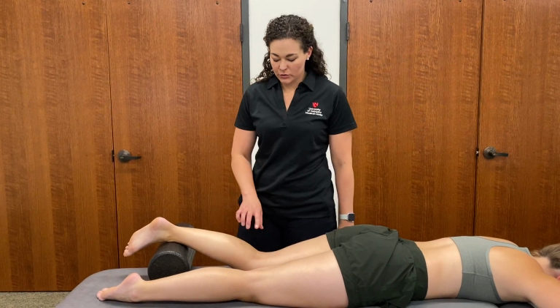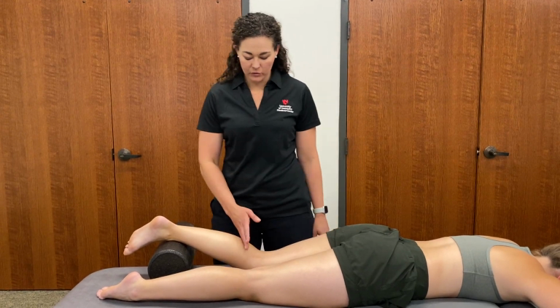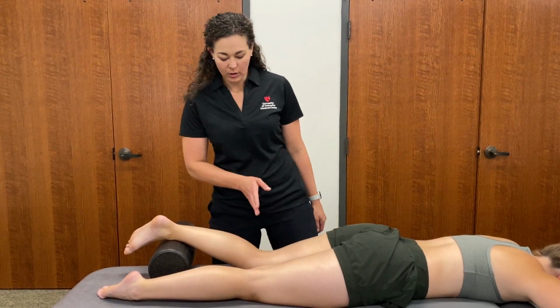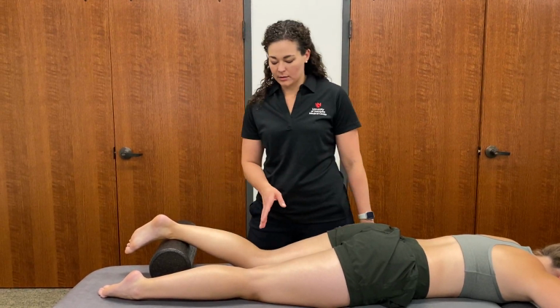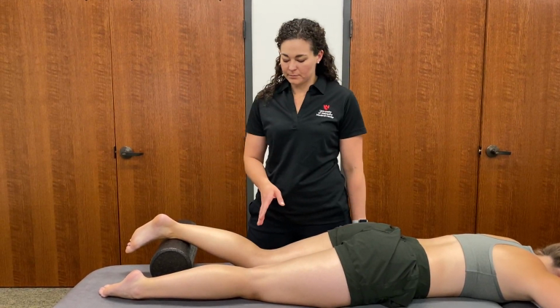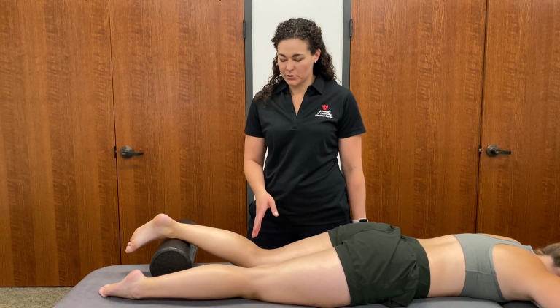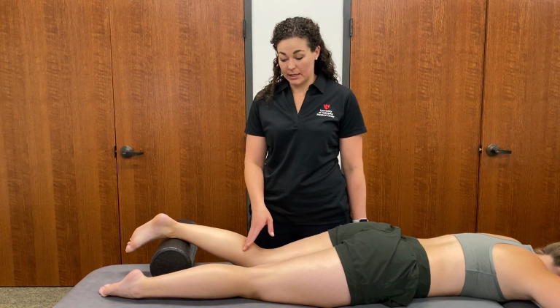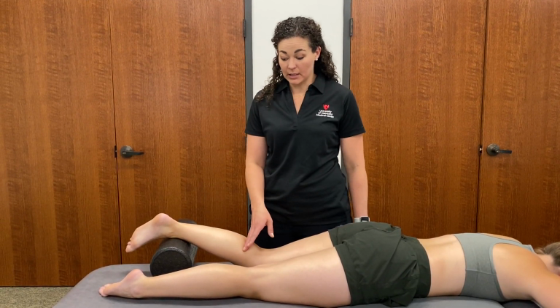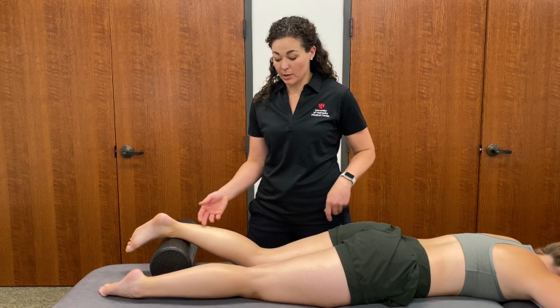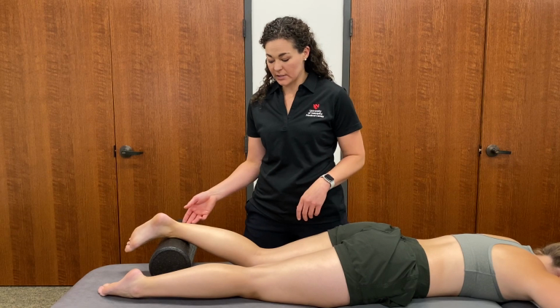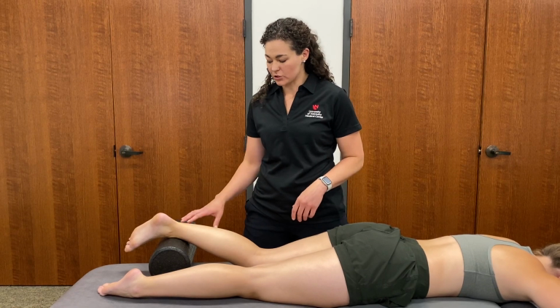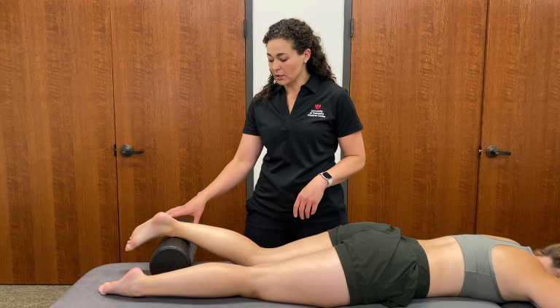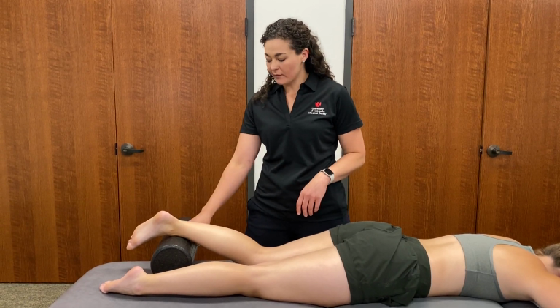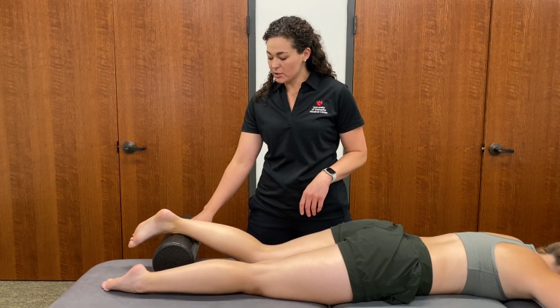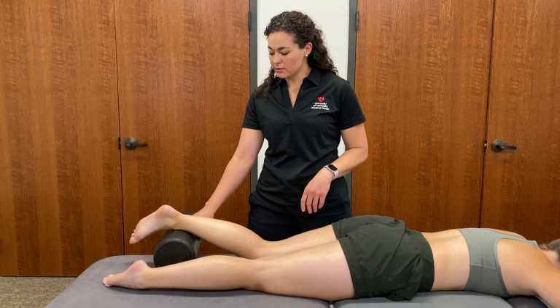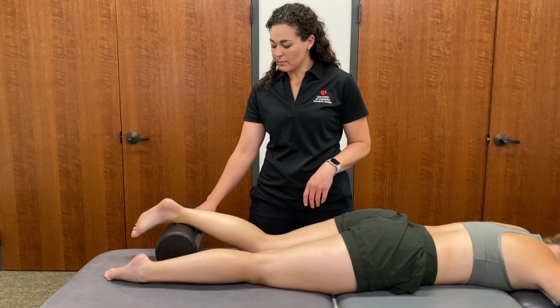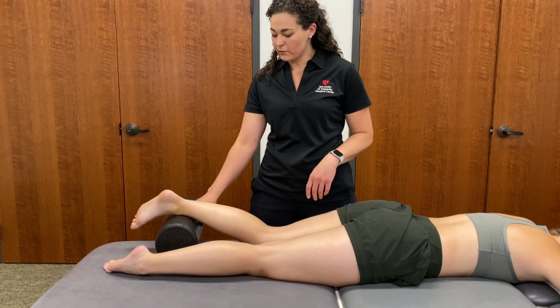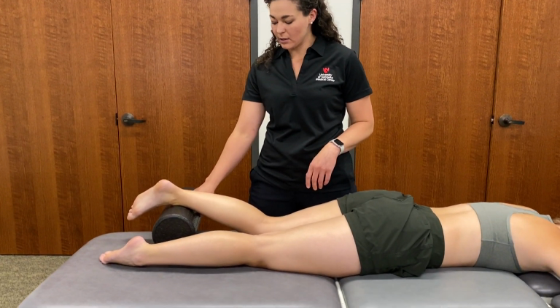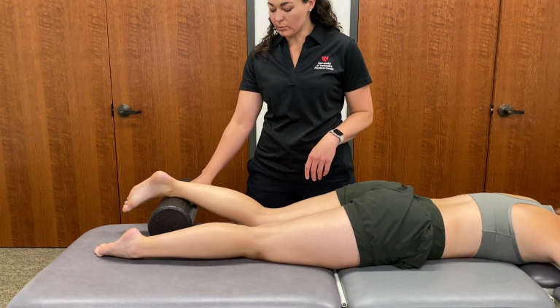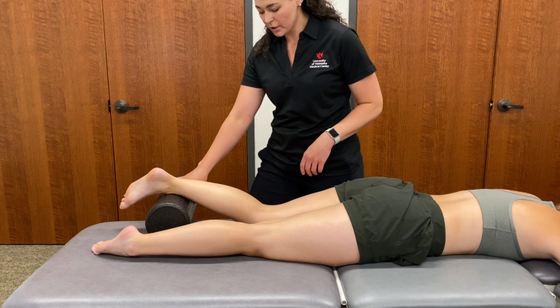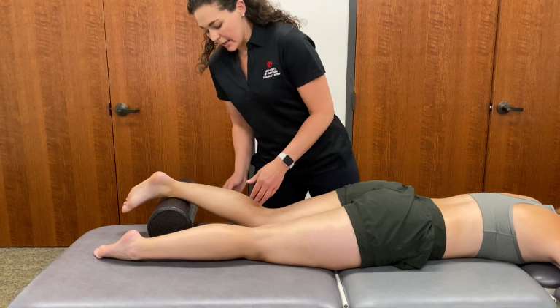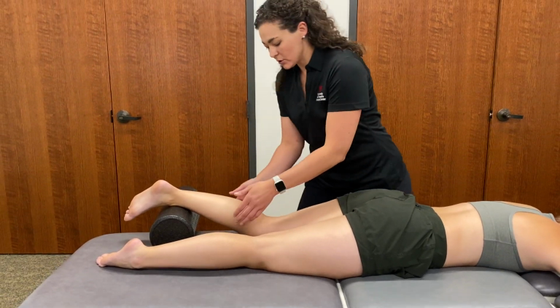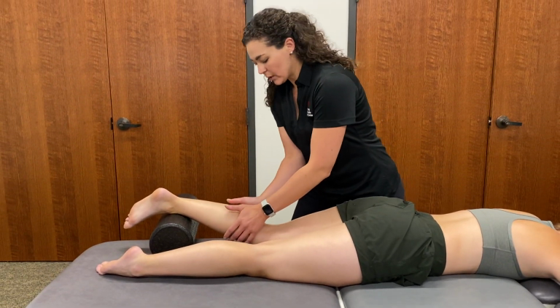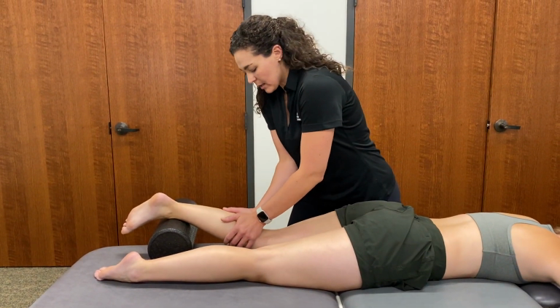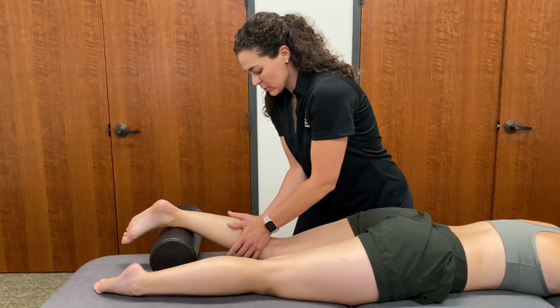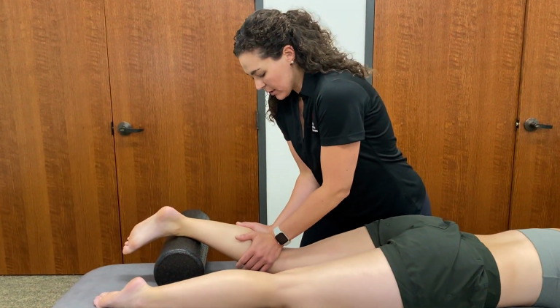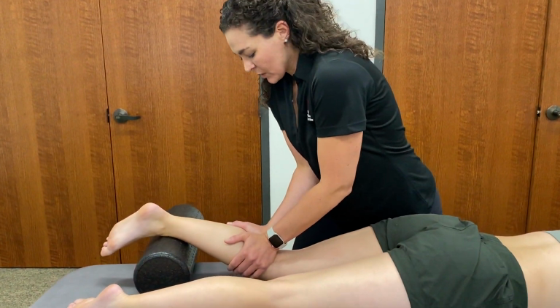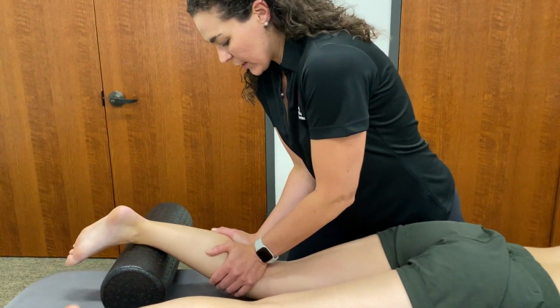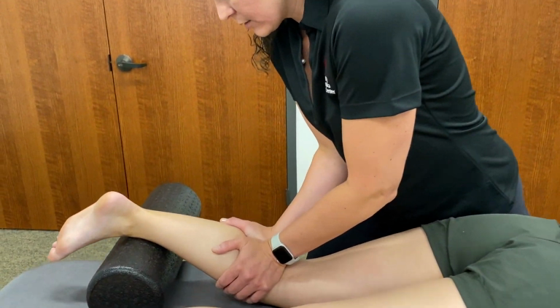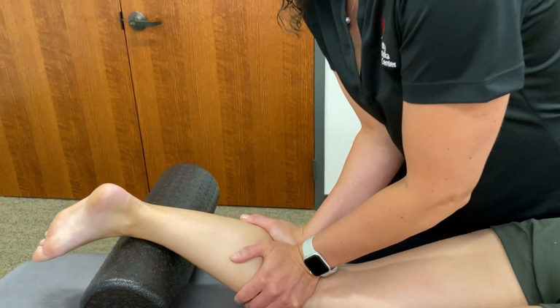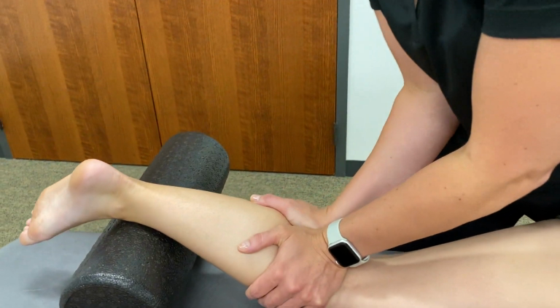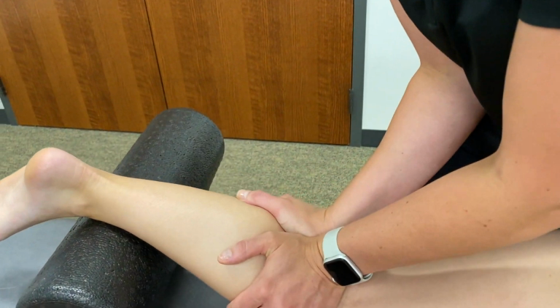We're going to do a tibiofemoral posterior to anterior glide, which helps improve extension. We could have the patient's foot and ankle on a bolster, and then I could use both hands at that proximal tibia and provide the posterior to anterior force.